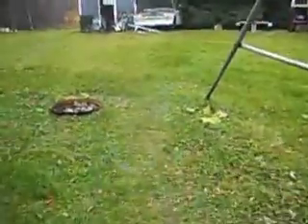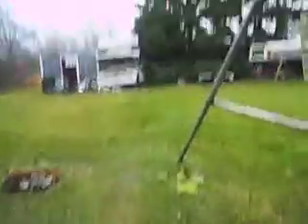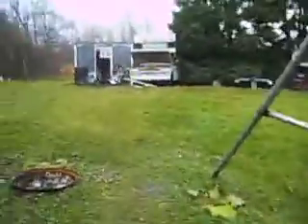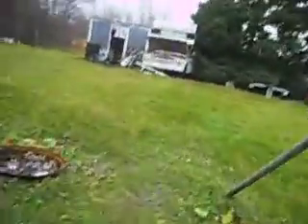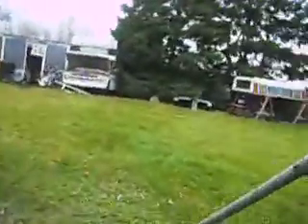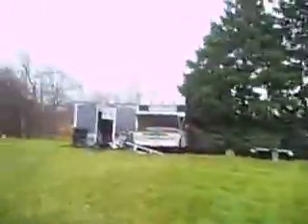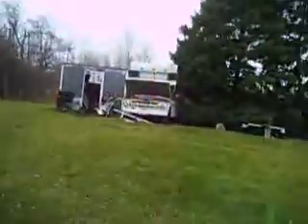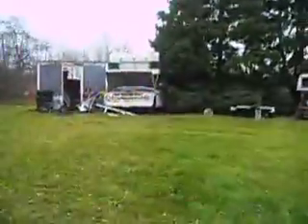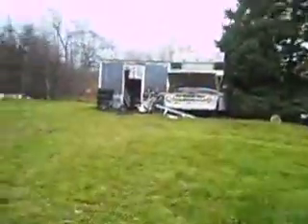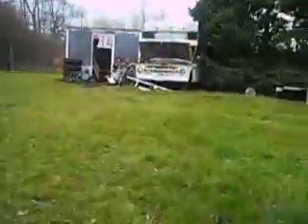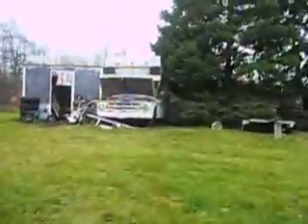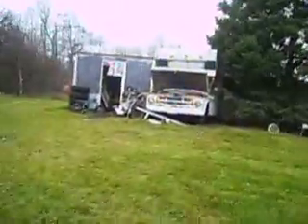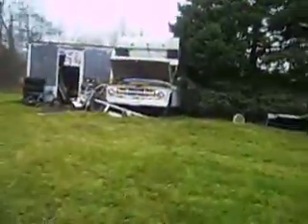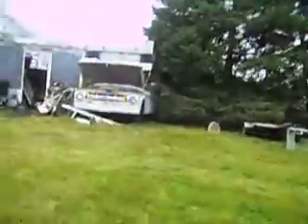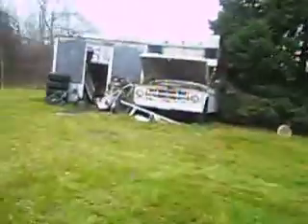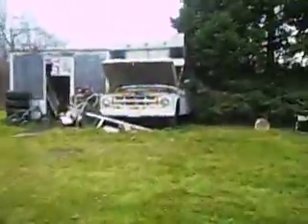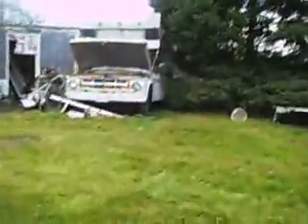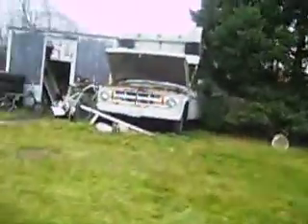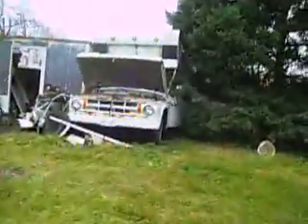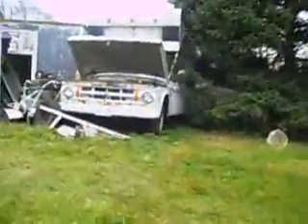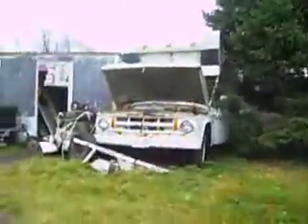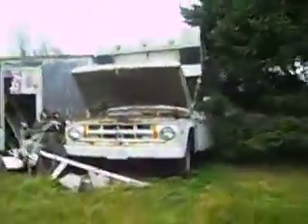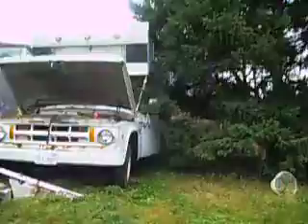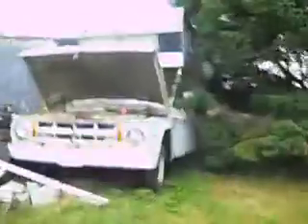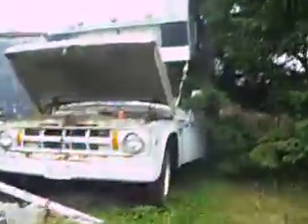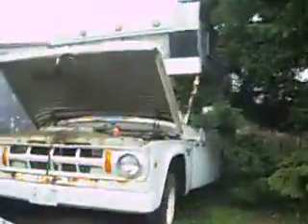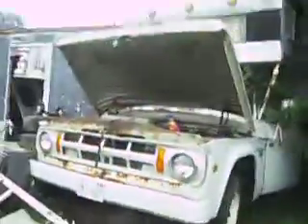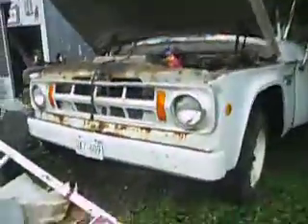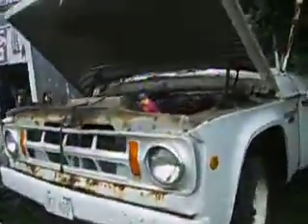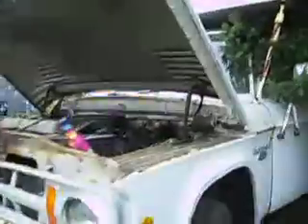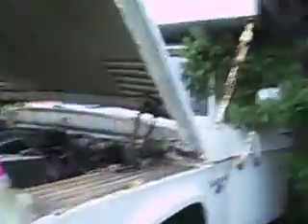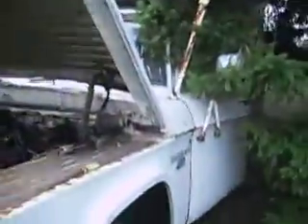Here we have an old Fargo. I'm pretty sure it's a '69. It's been sitting back here for quite a while. I lost the keys to it — misplaced them.